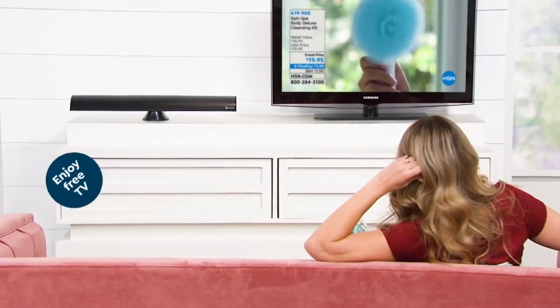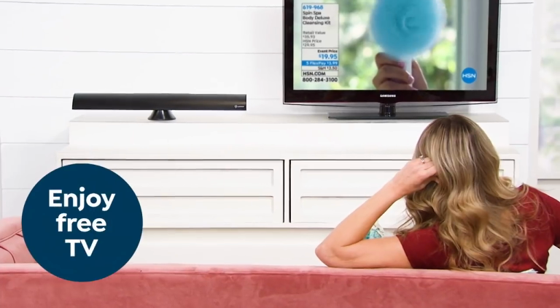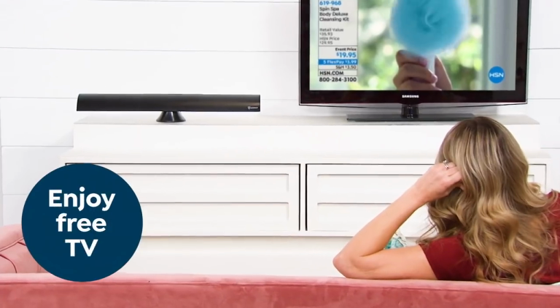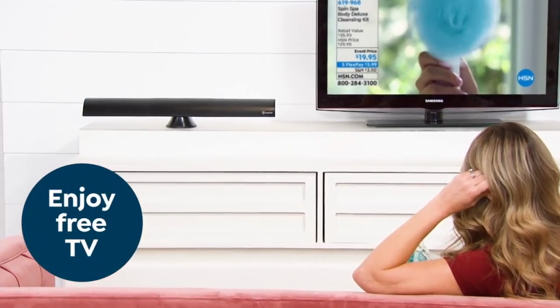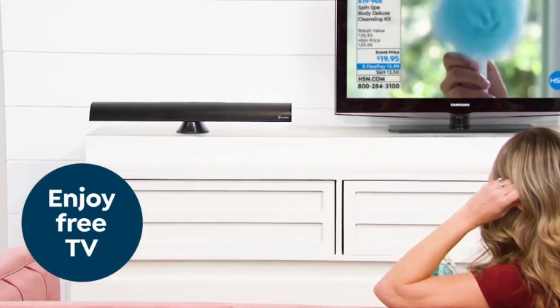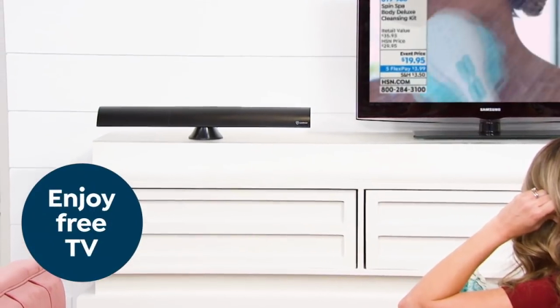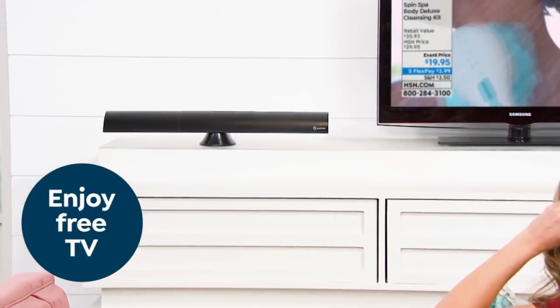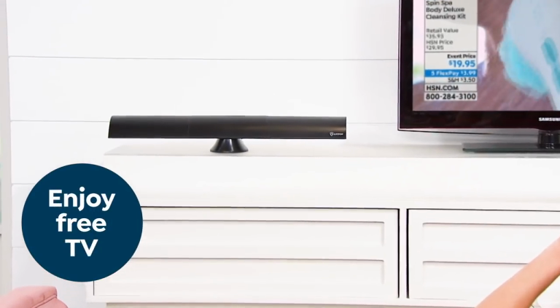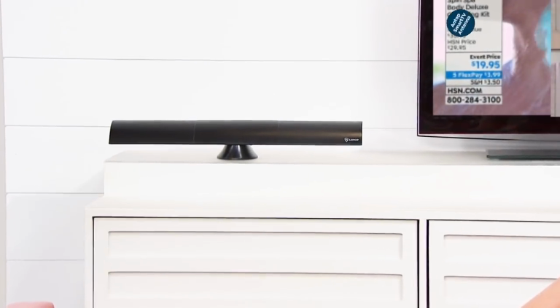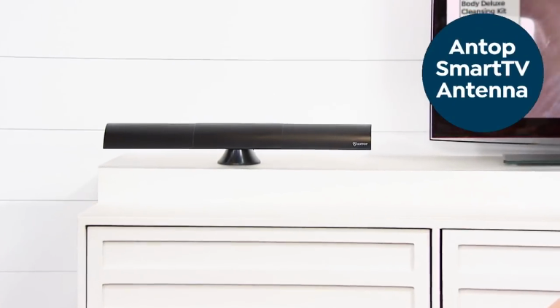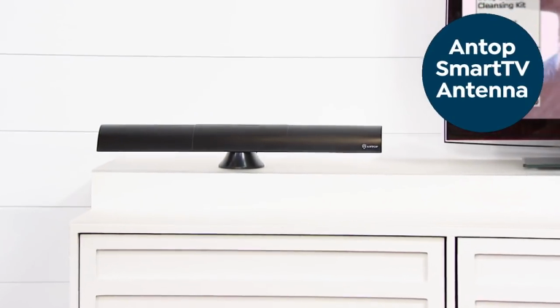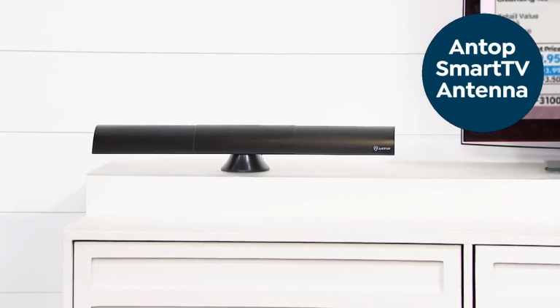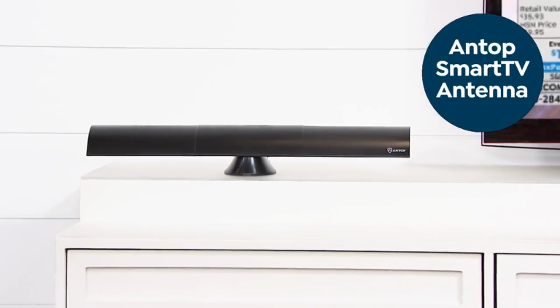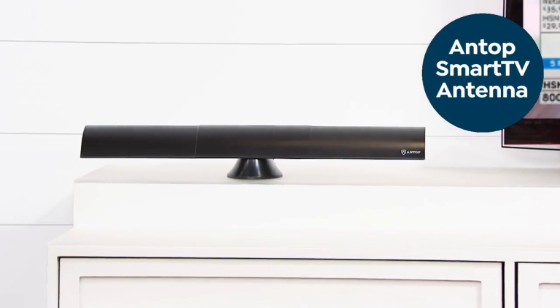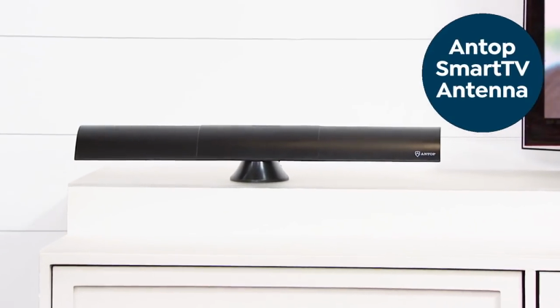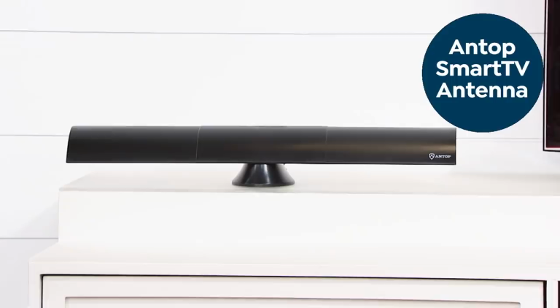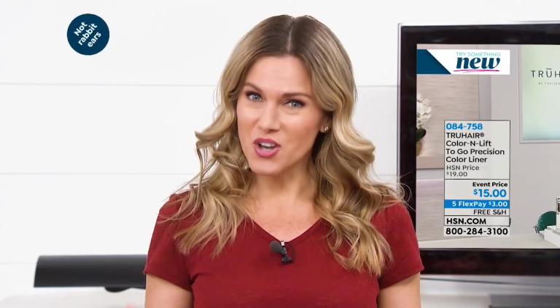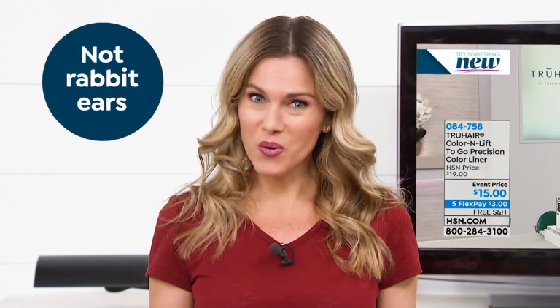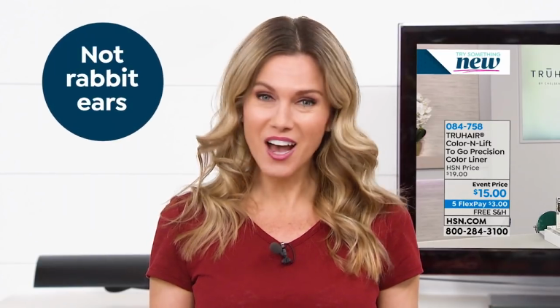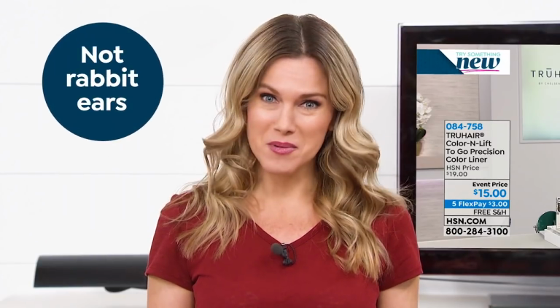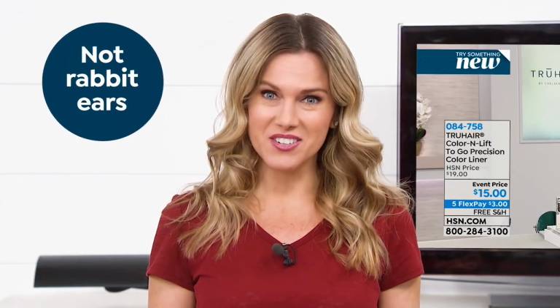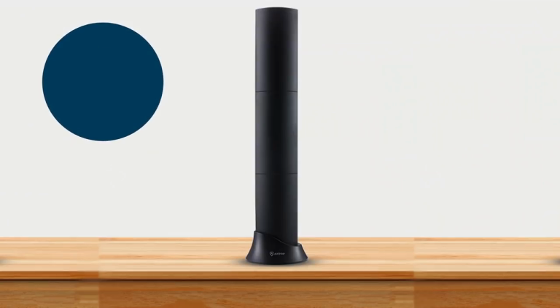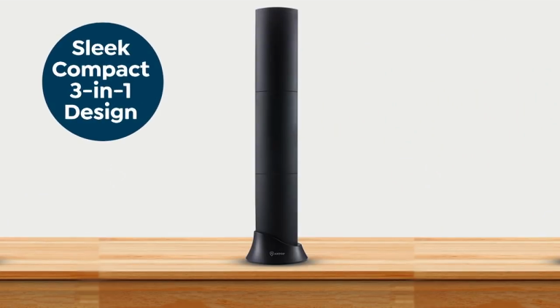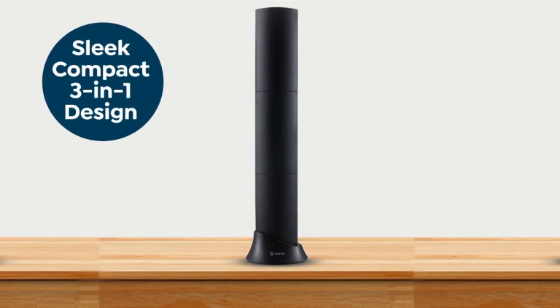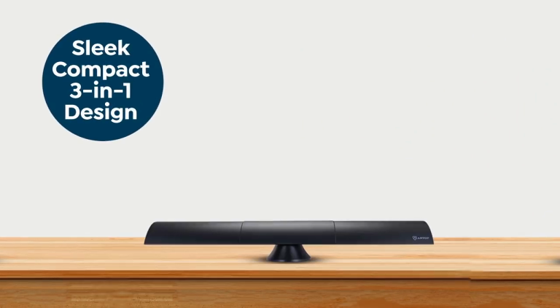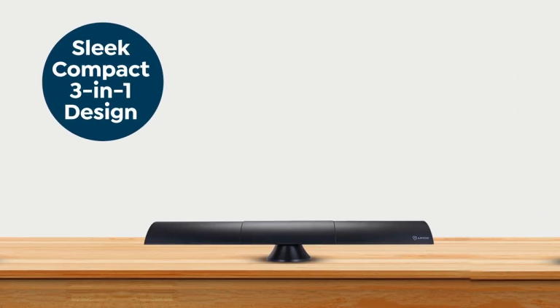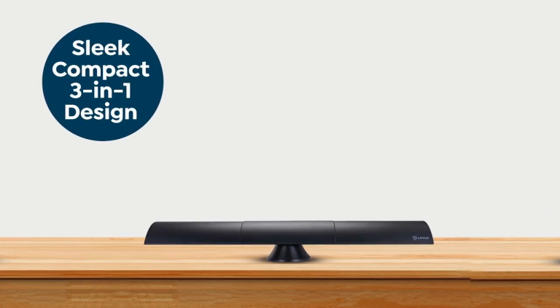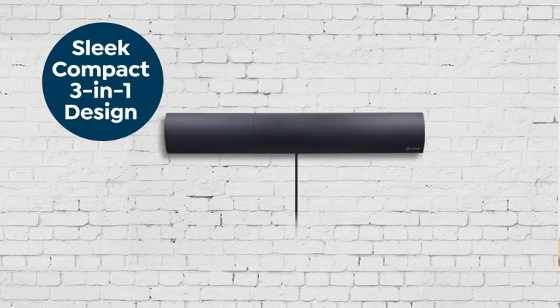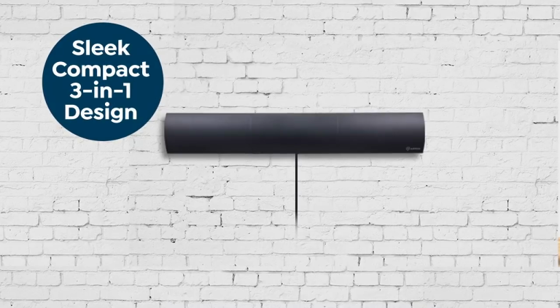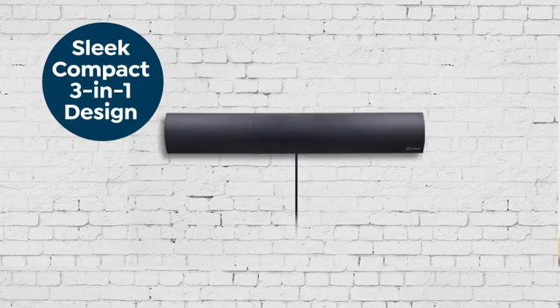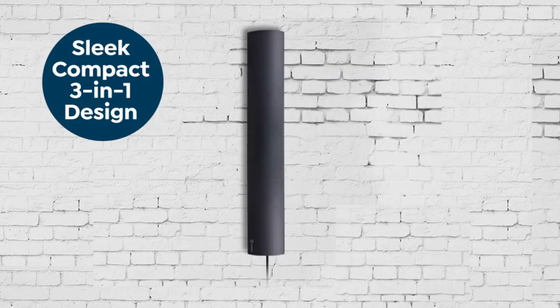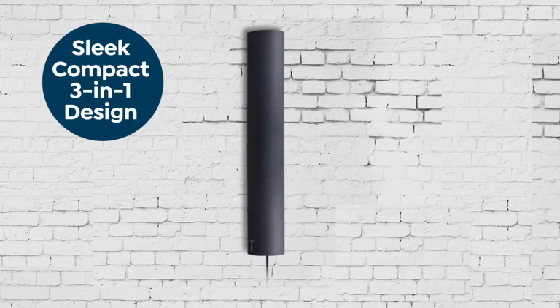Watch your favorite TV shows, sports, and local news for free with the Antop HD Smart Bar Antenna. No, not rabbit ears — this sleek, compact antenna features a convenient 3-in-1 design.